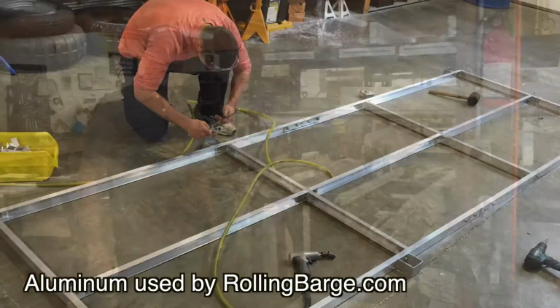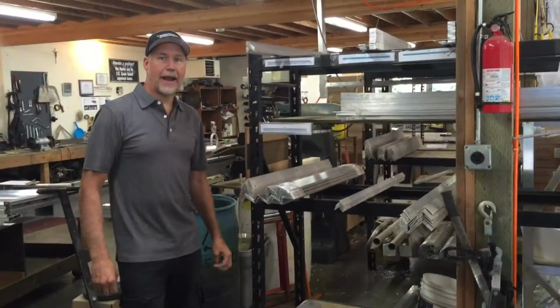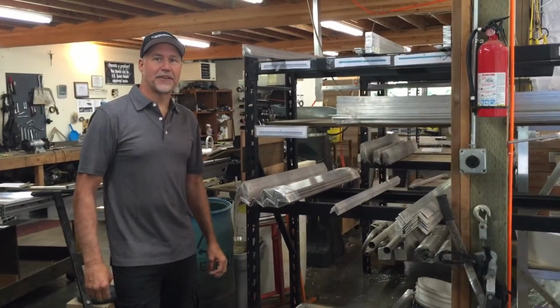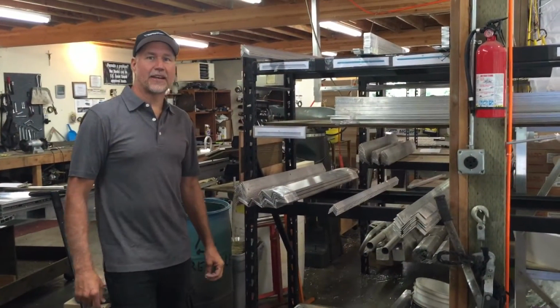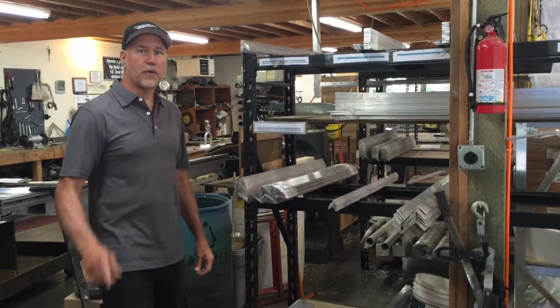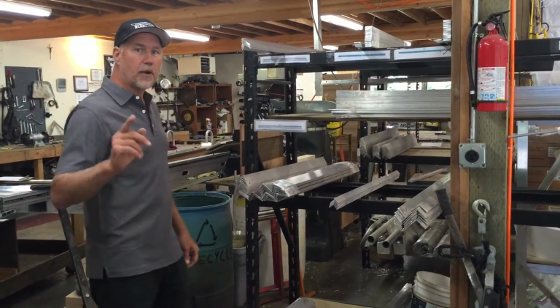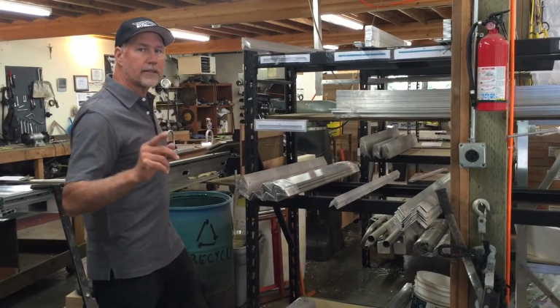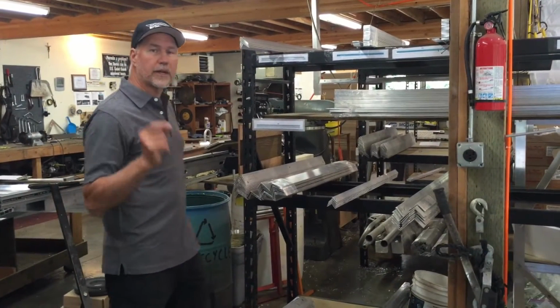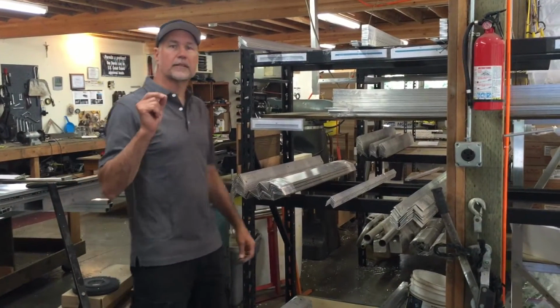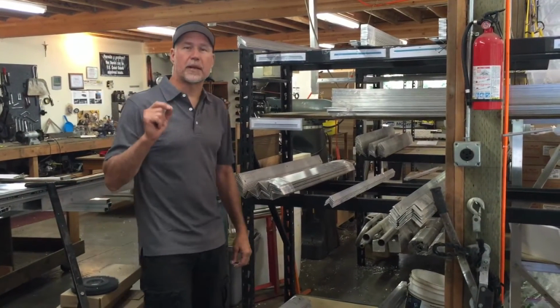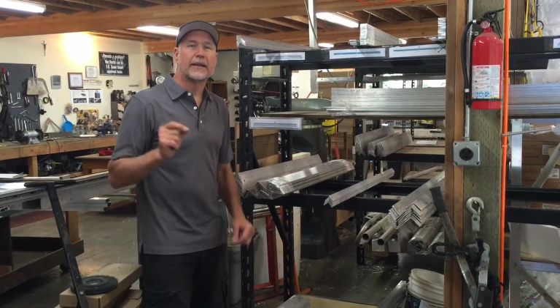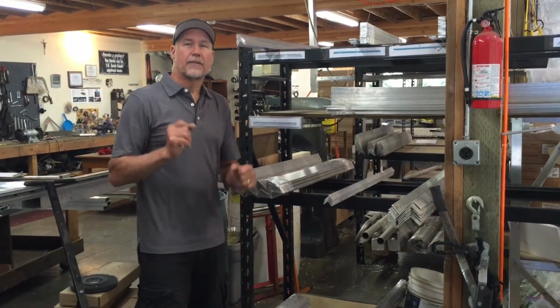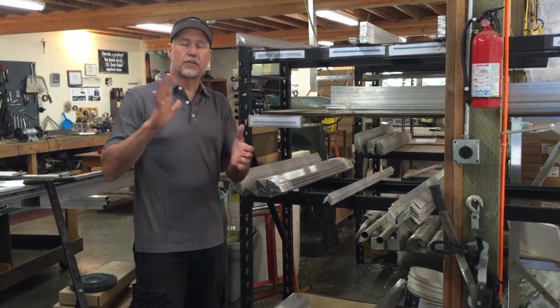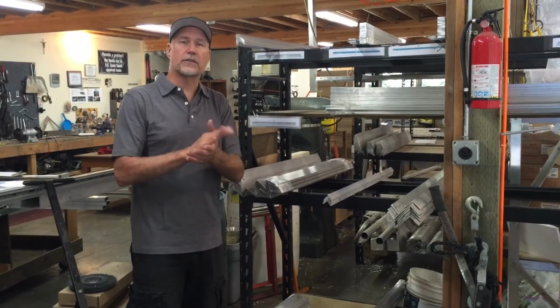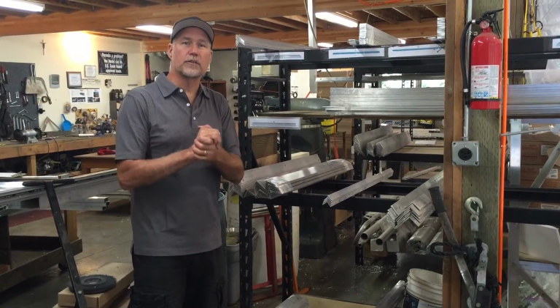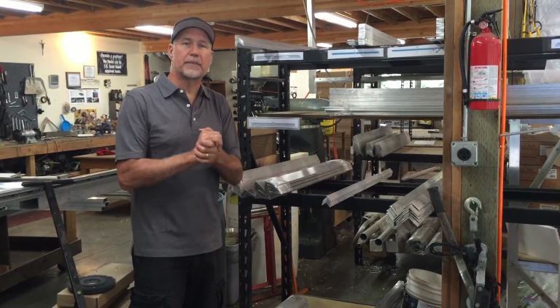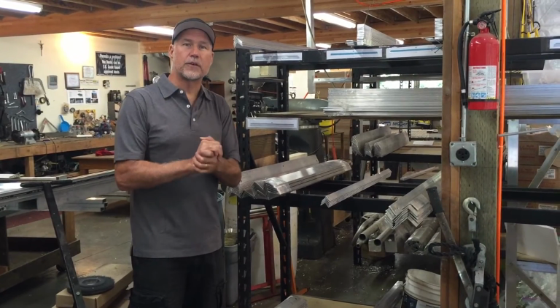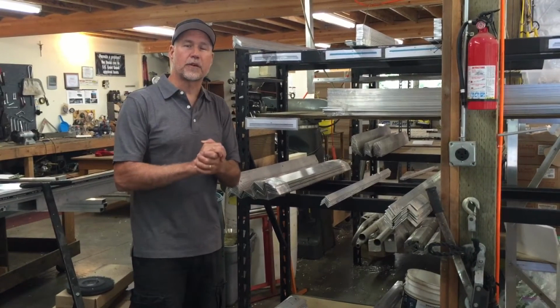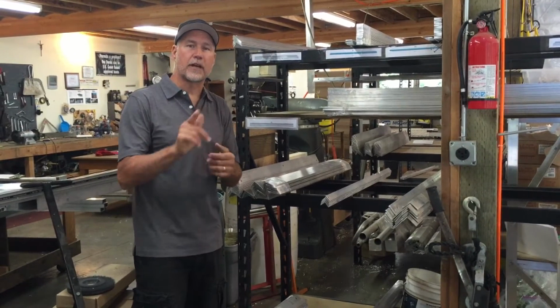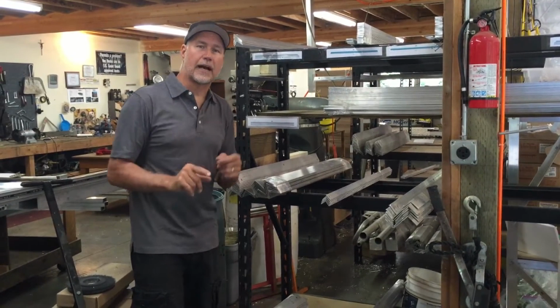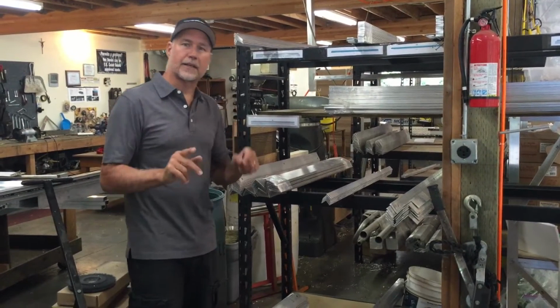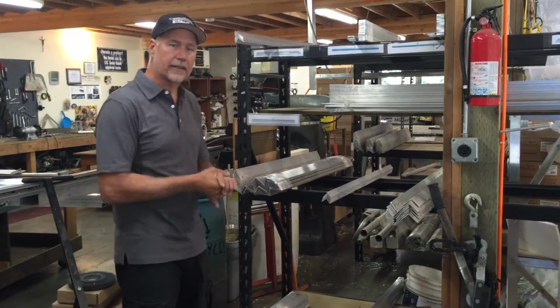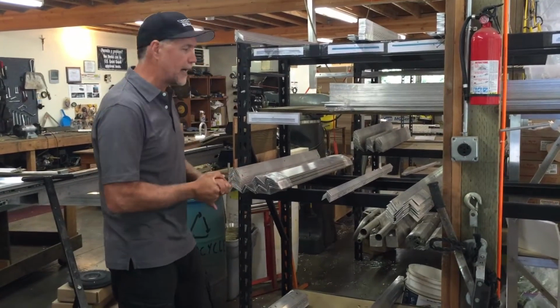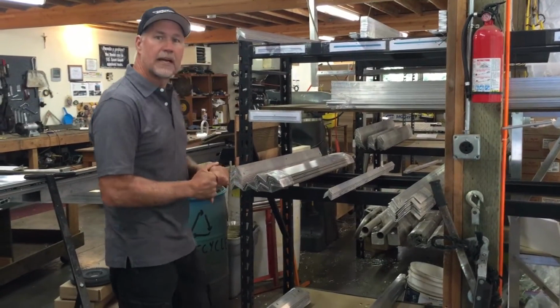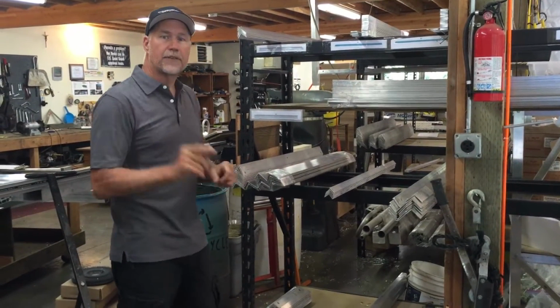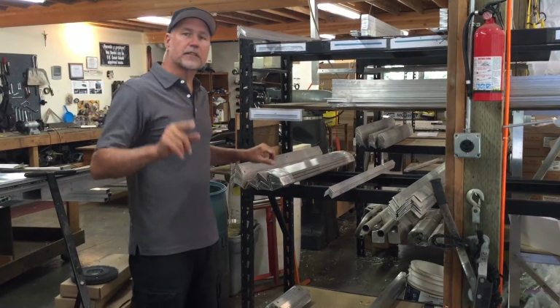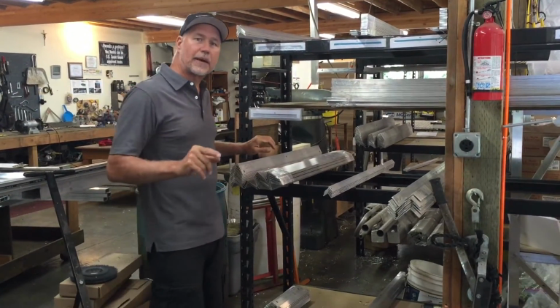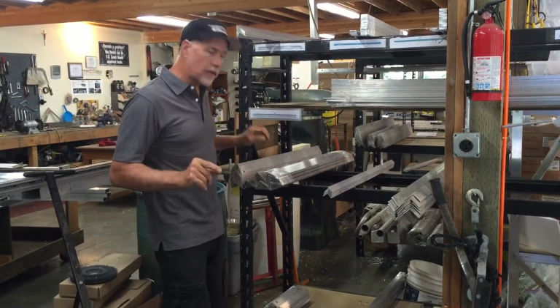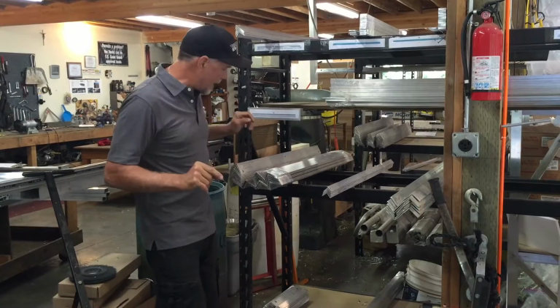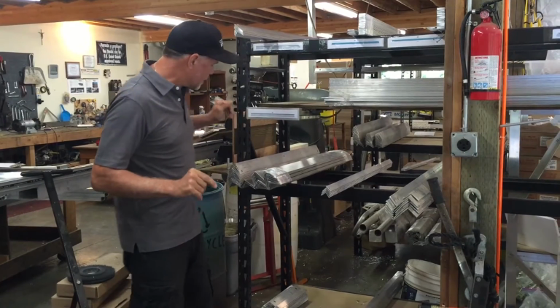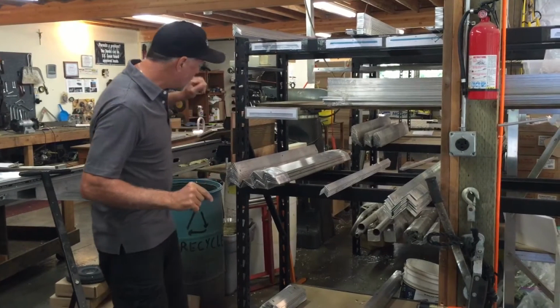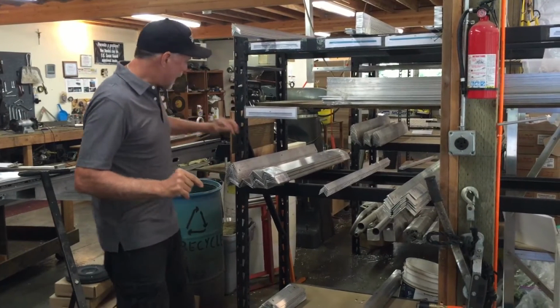Phil Kay here with Rolling Barge, and we're going to talk a little bit about the structural aluminum that we use for our truss docks and our channel docks. First, let's talk about the truss docks.